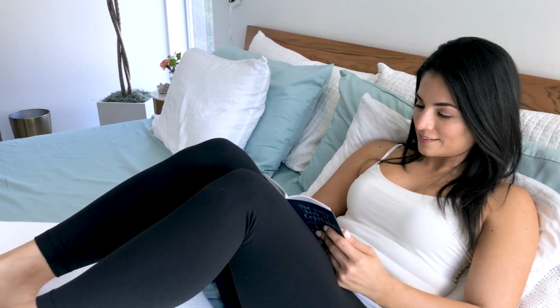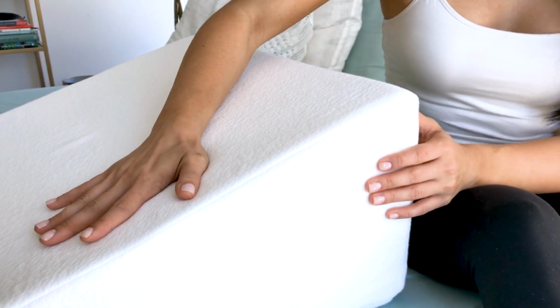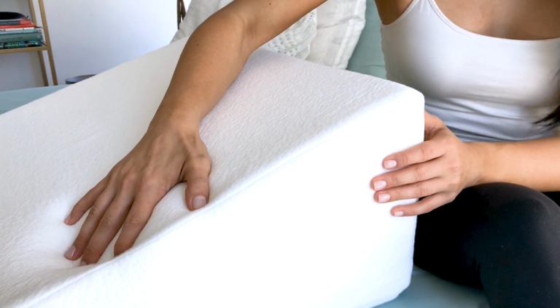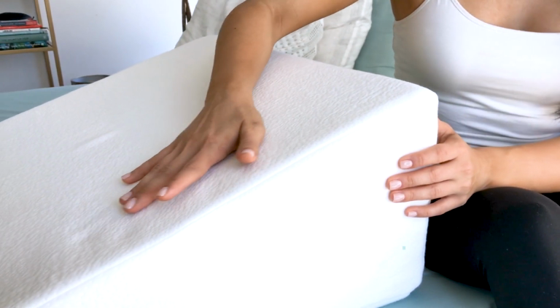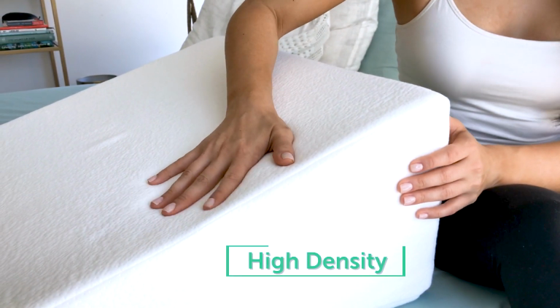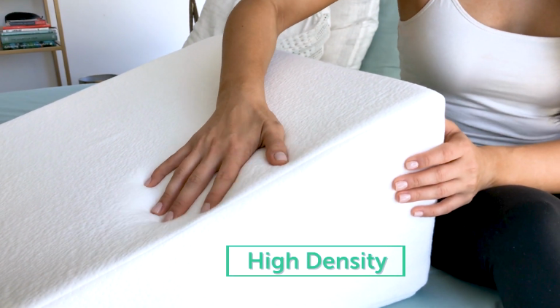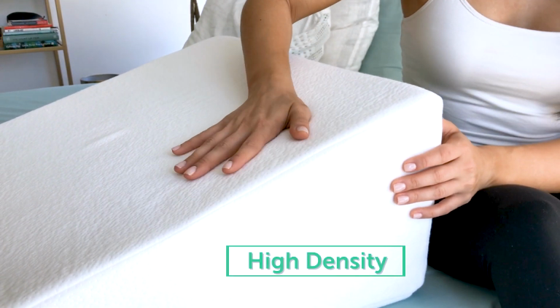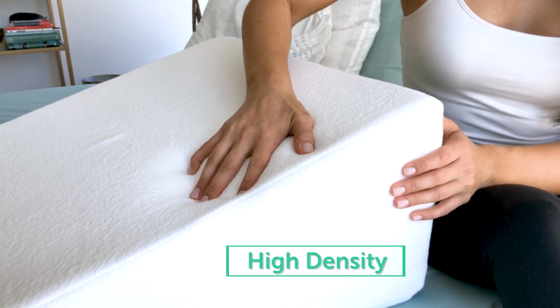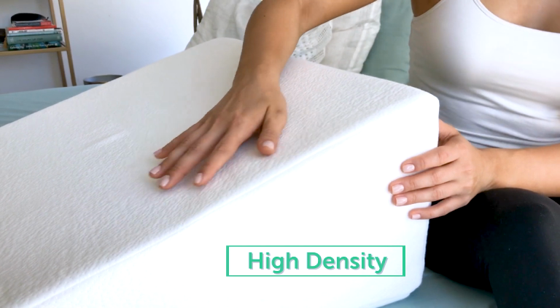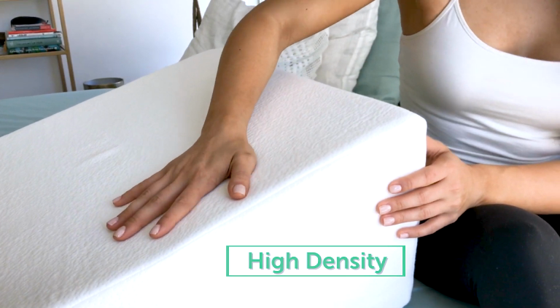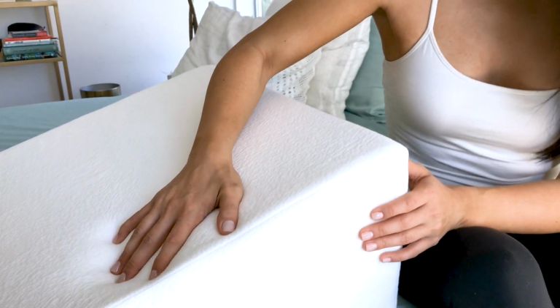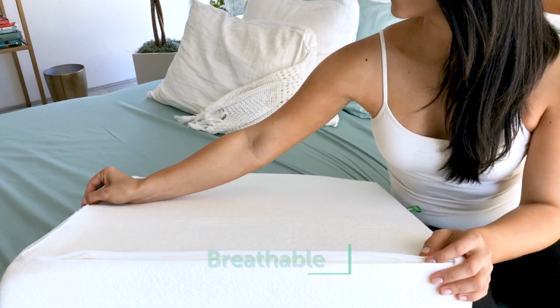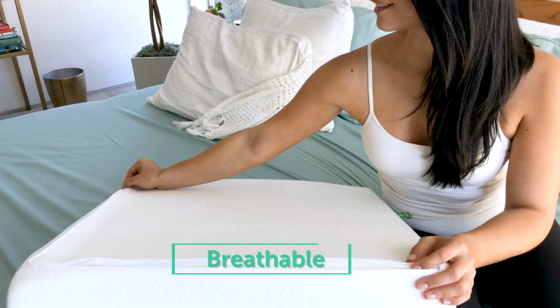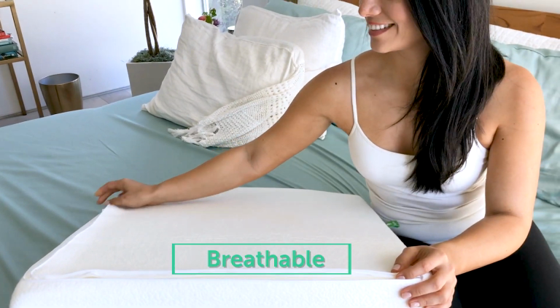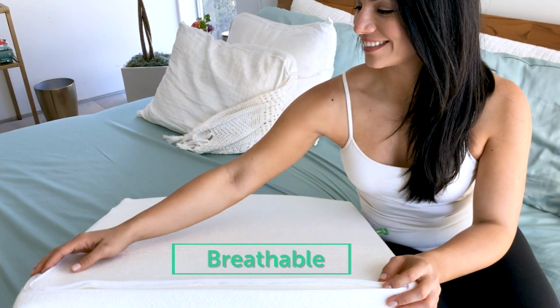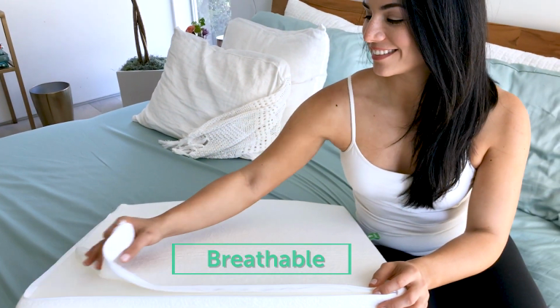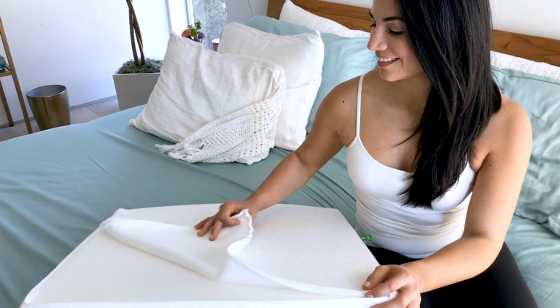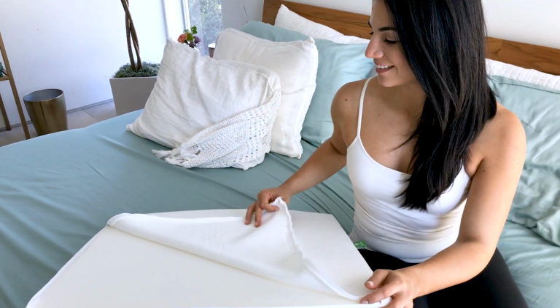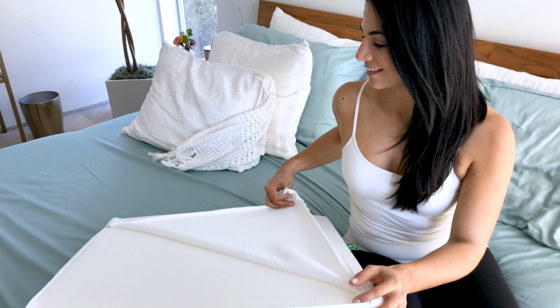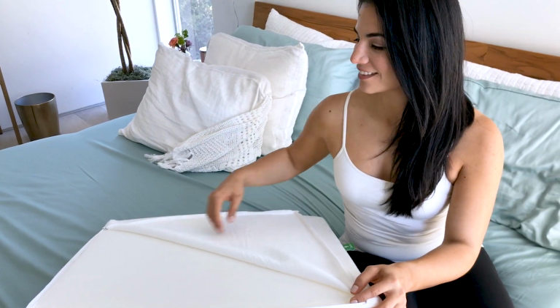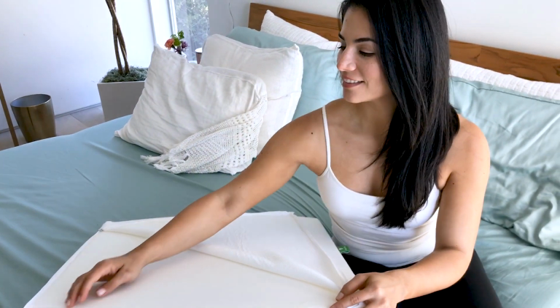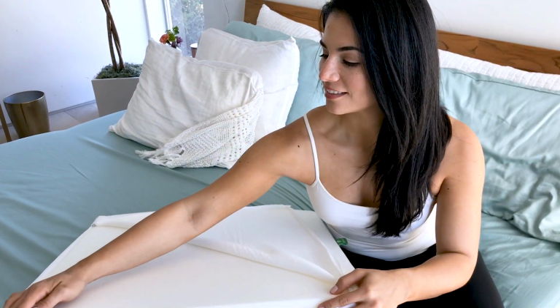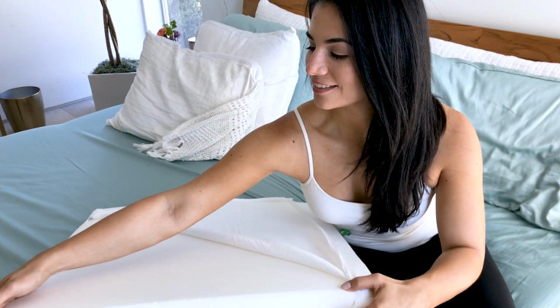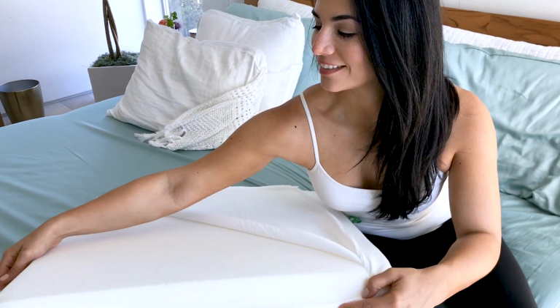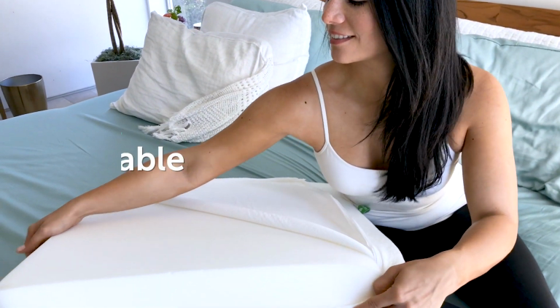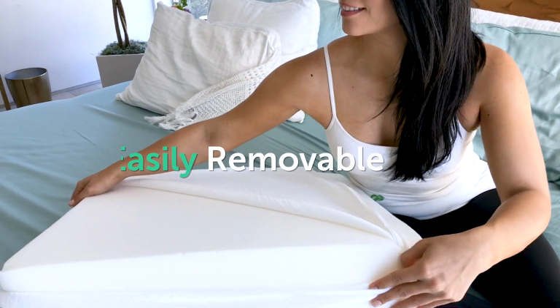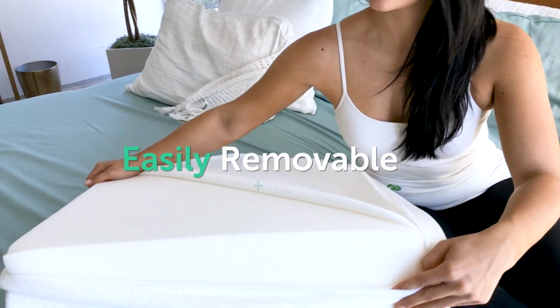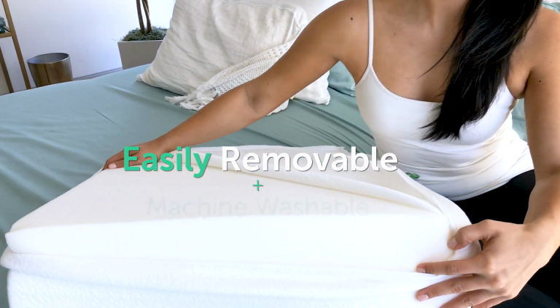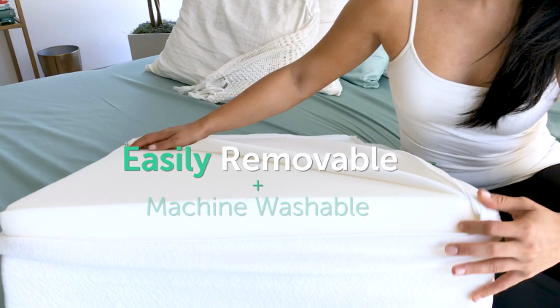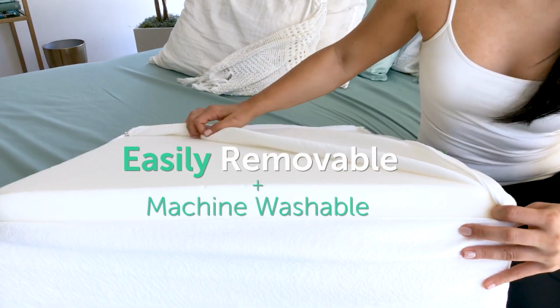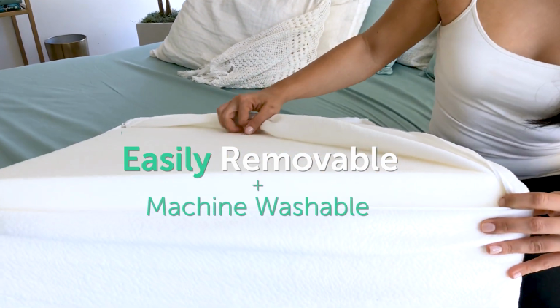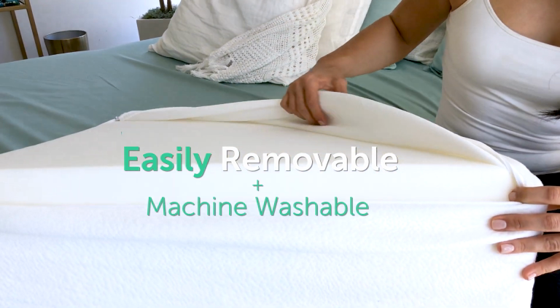In addition to its layer of comfortable high-density memory foam, the pillow has a soft and breathable cover. Not only does it help maintain a comfortable temperature, it is also easily removable and machine washable.